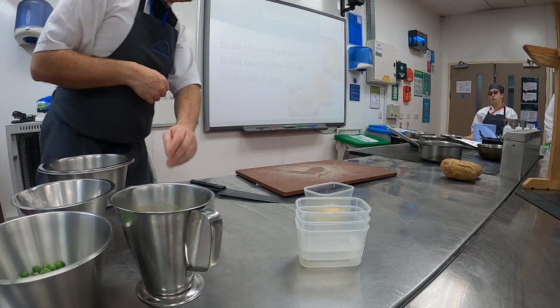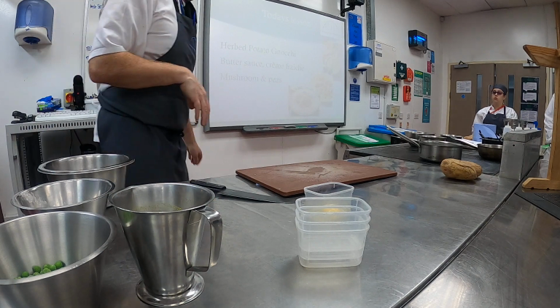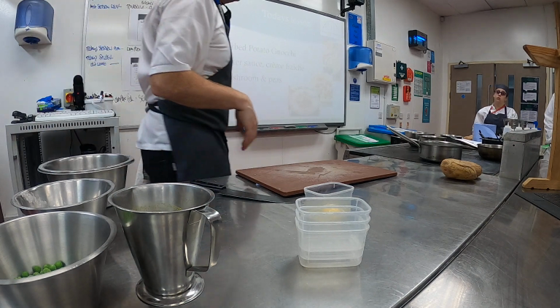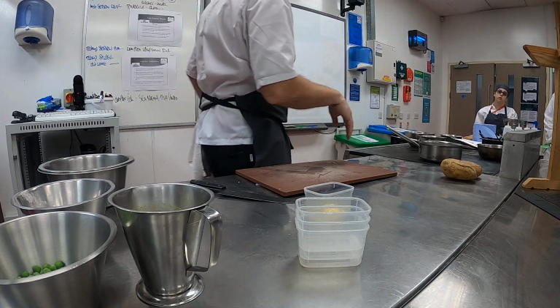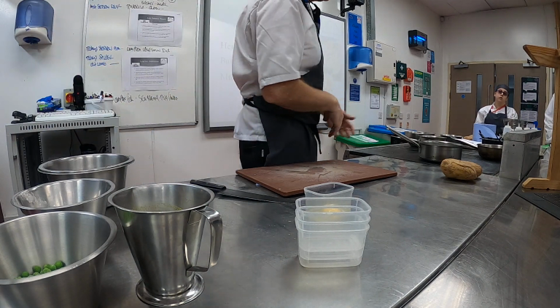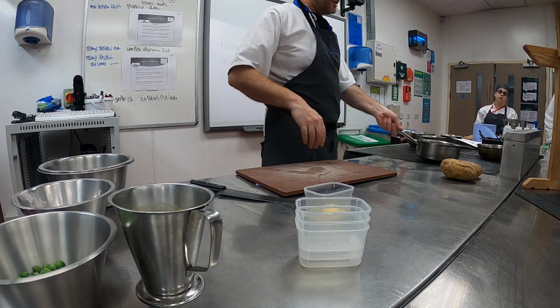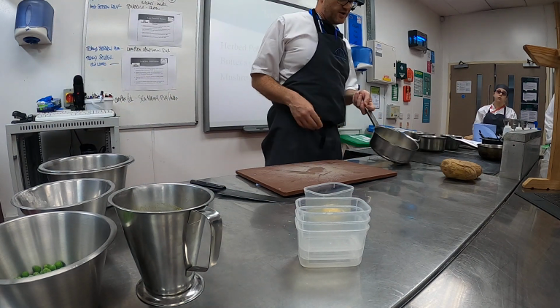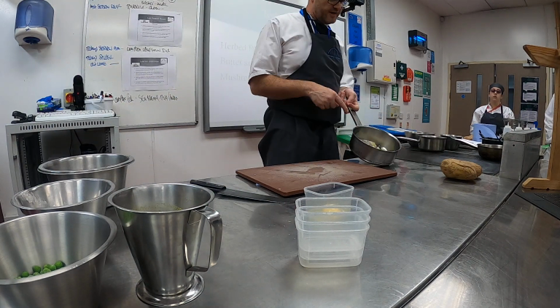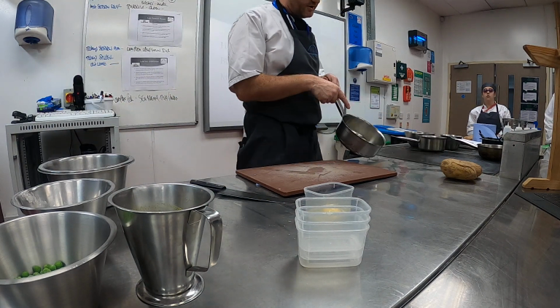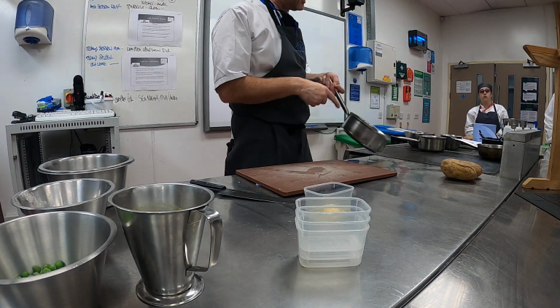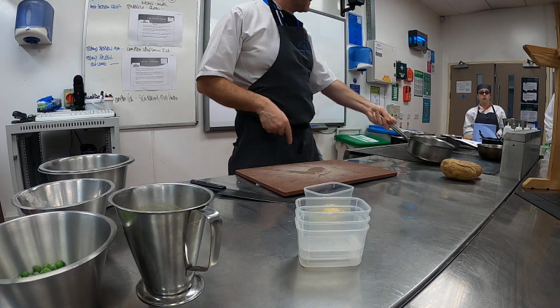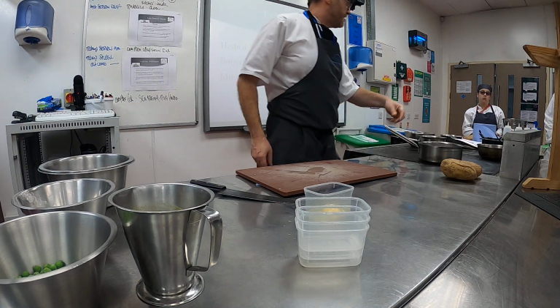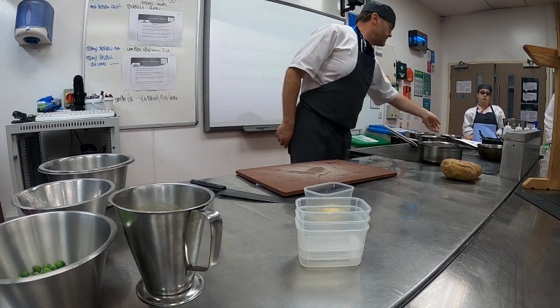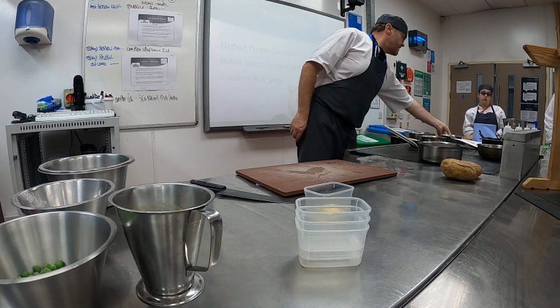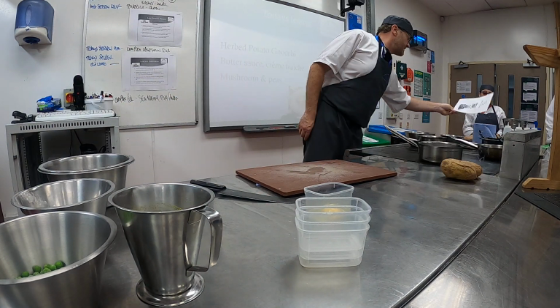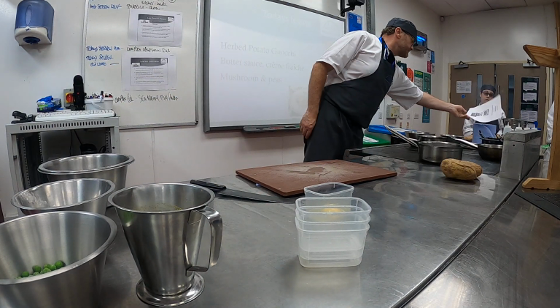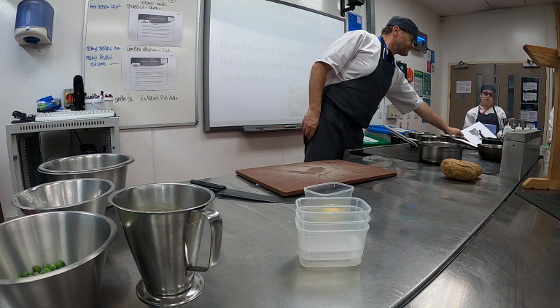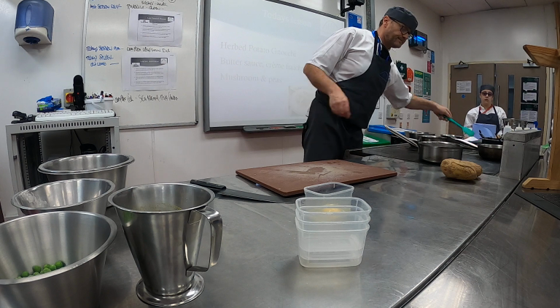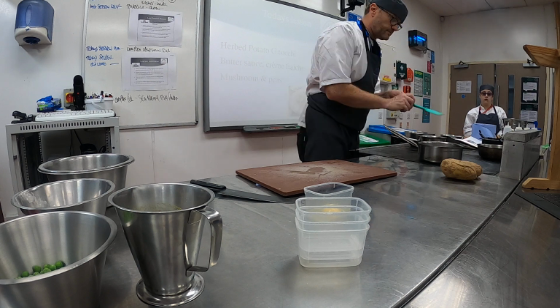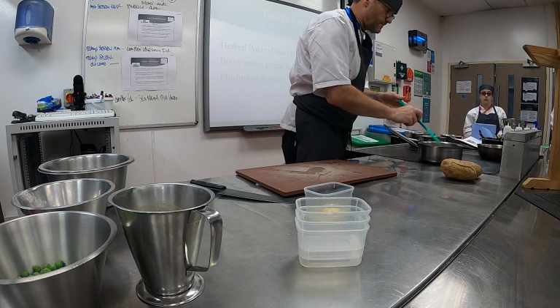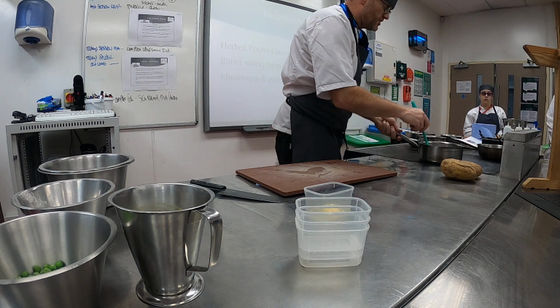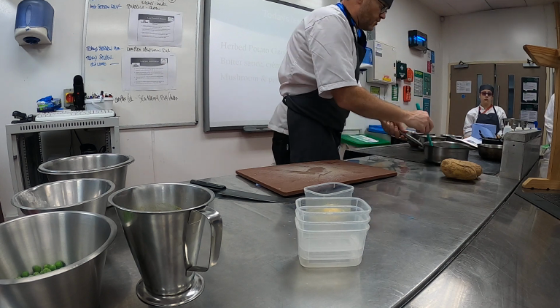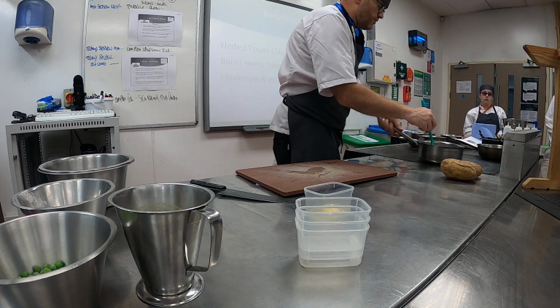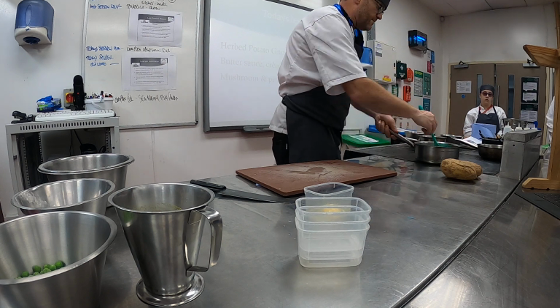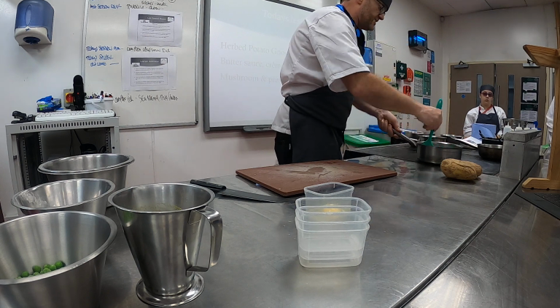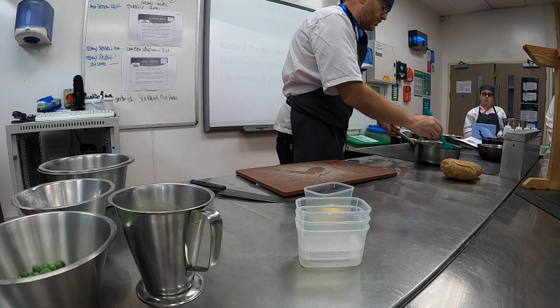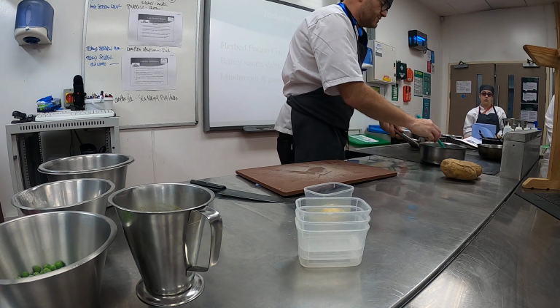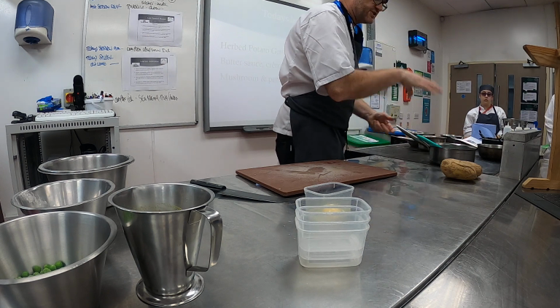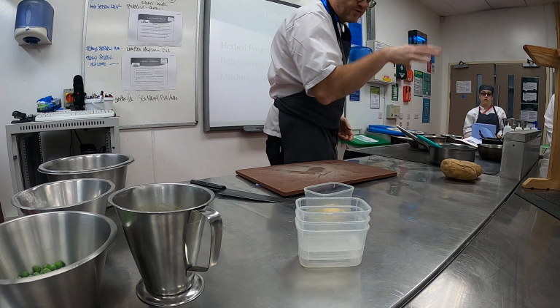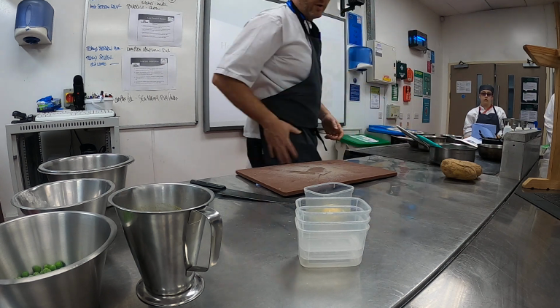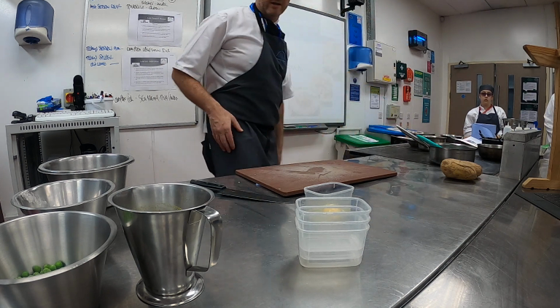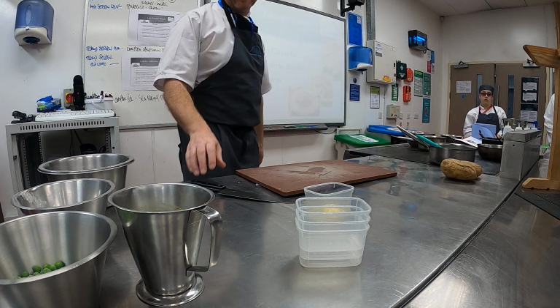Right, so pea velouté here. You've got your garlic, you've got your shallots, they're going to be sweated down without any major colour, just soften them up a little bit.